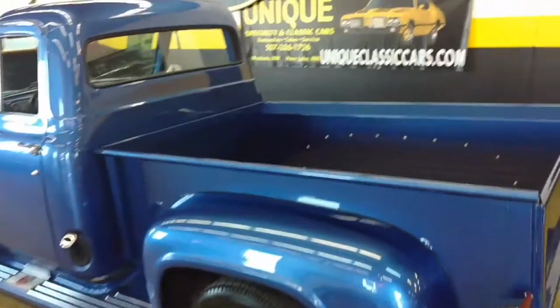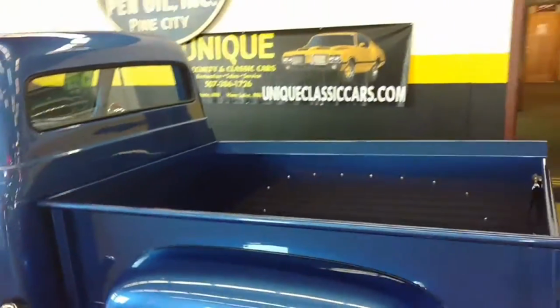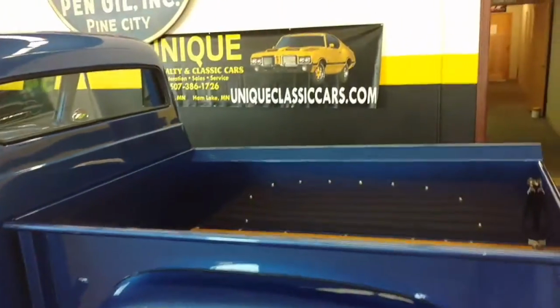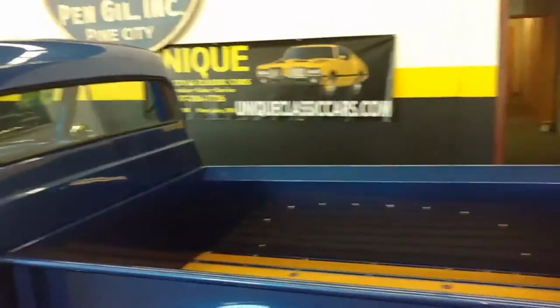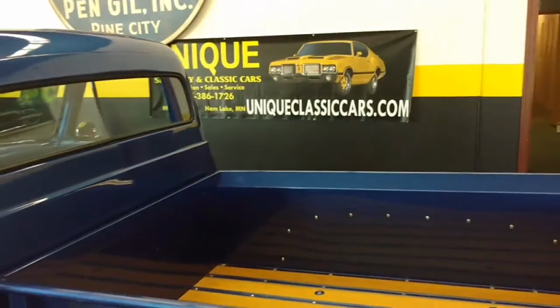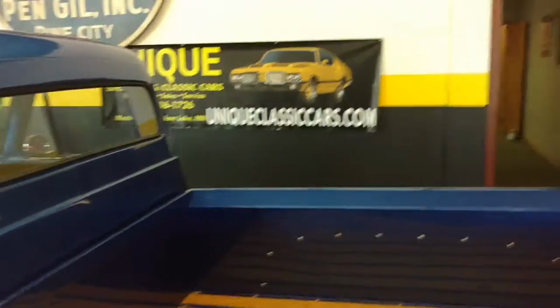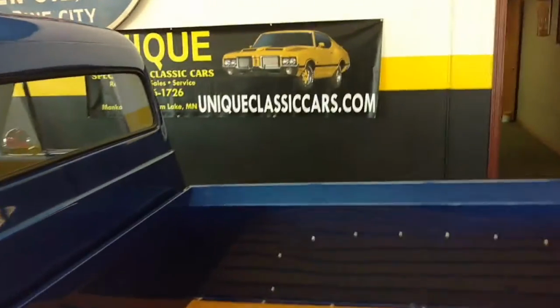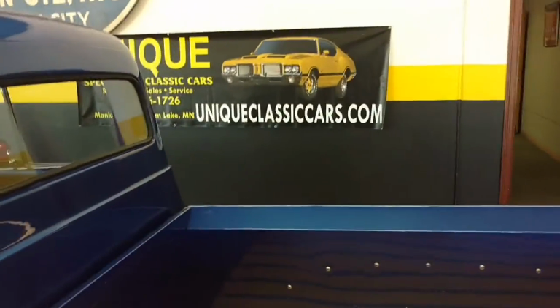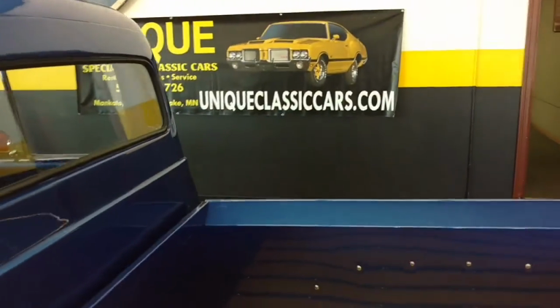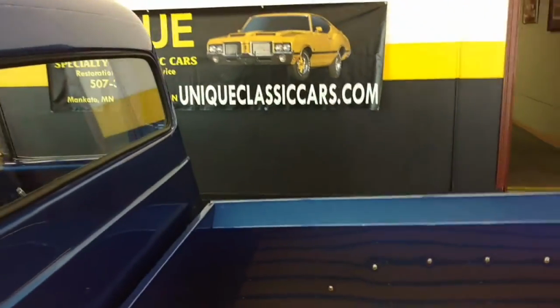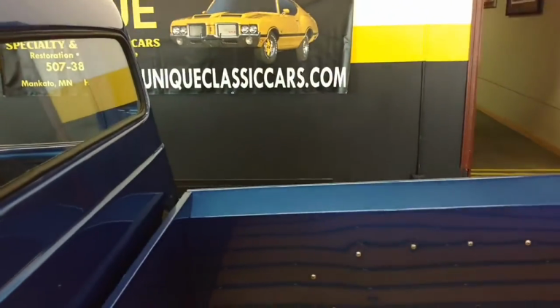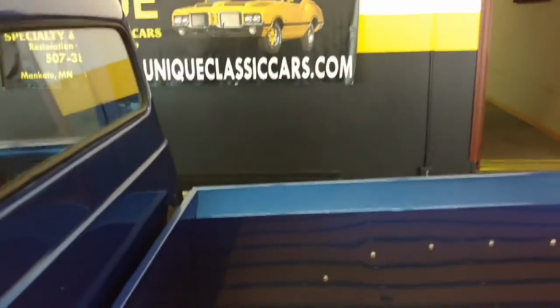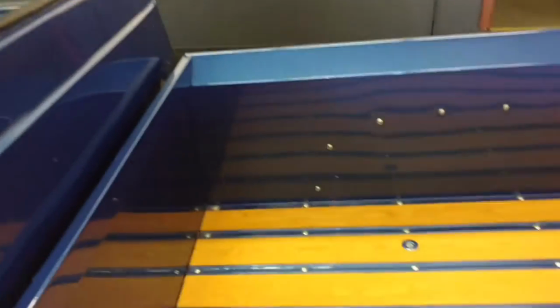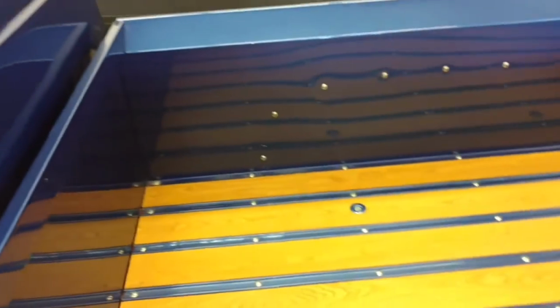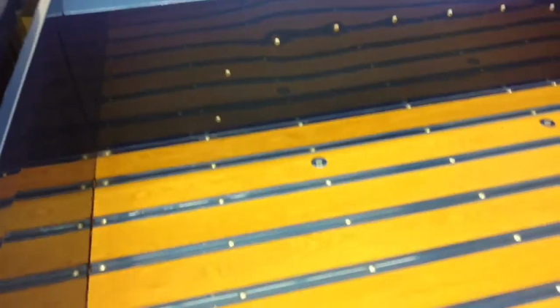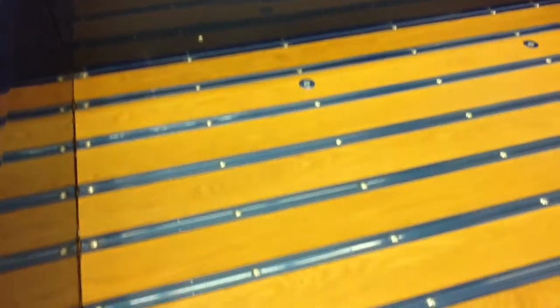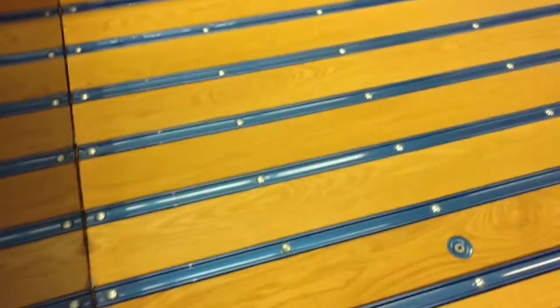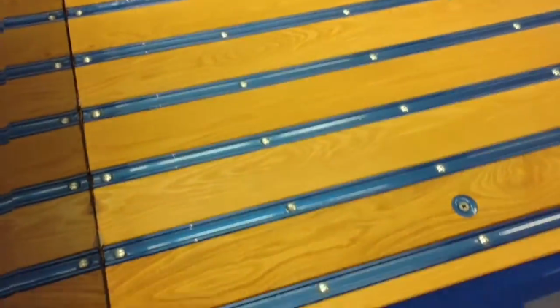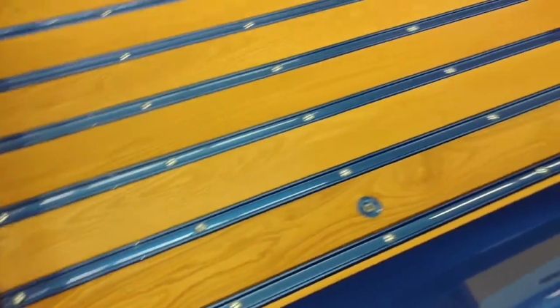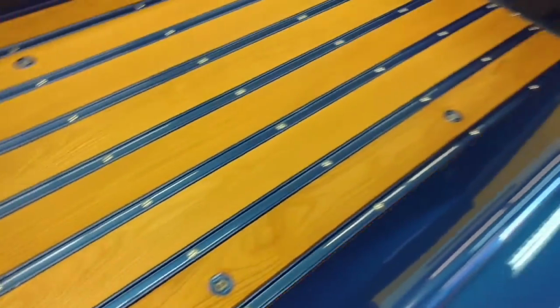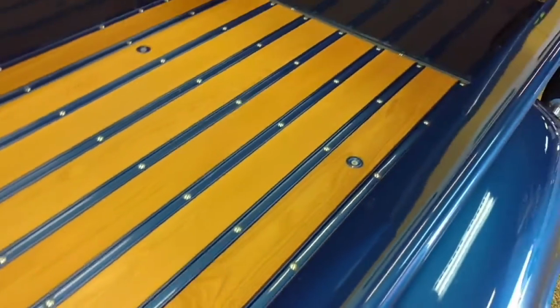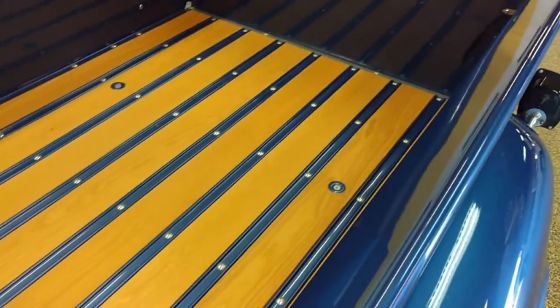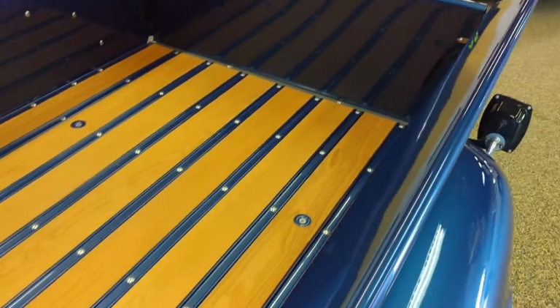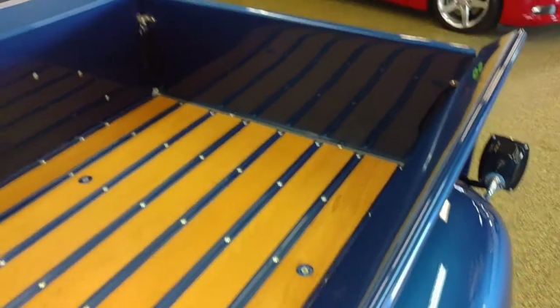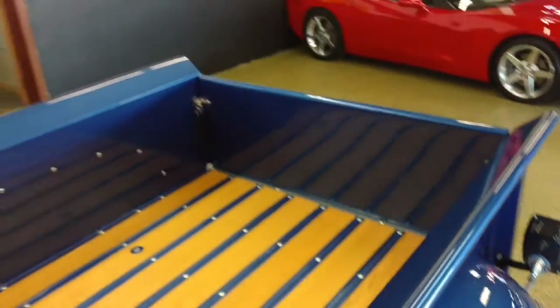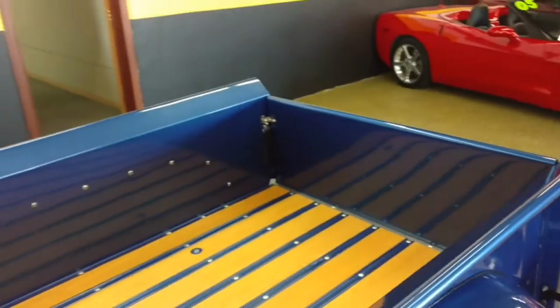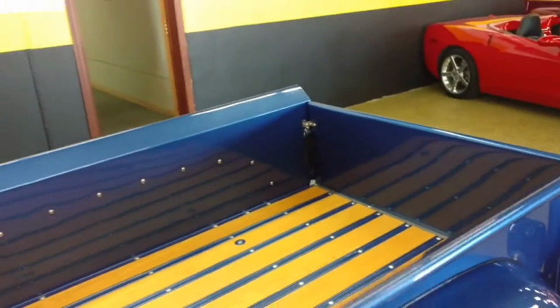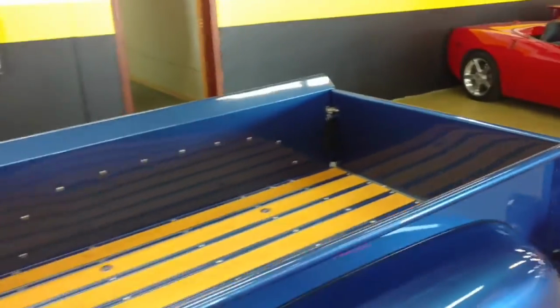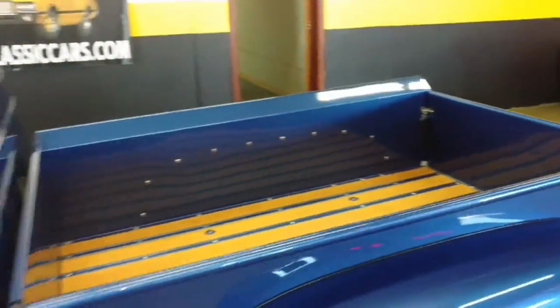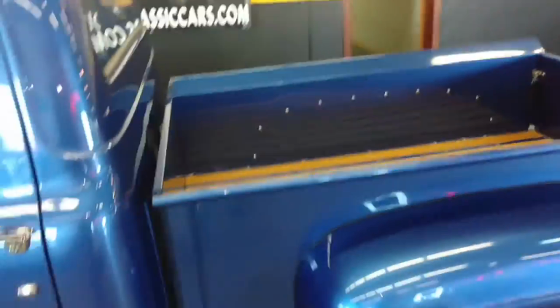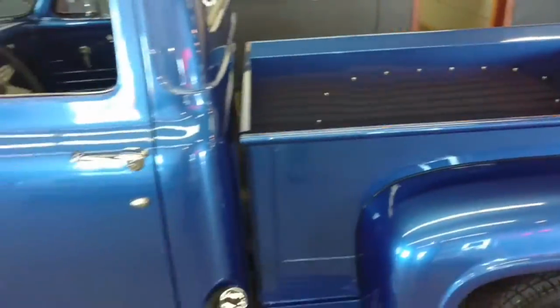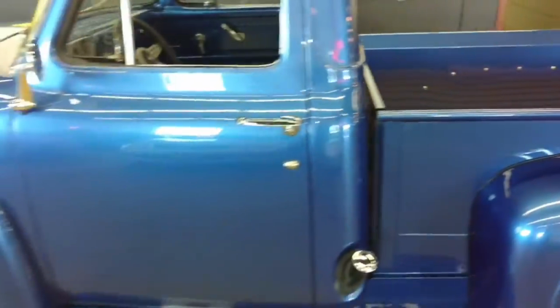You can see more information at UniqueClassicCars.com, or you can call Jeff or Jay at 507-386-1726.